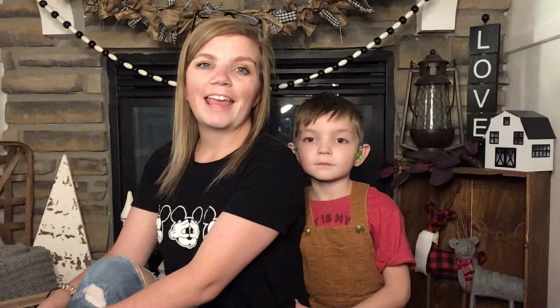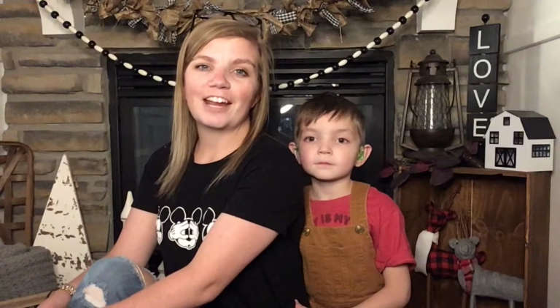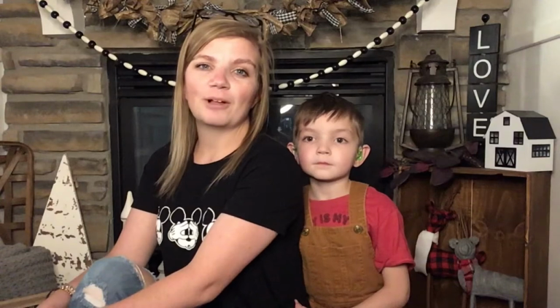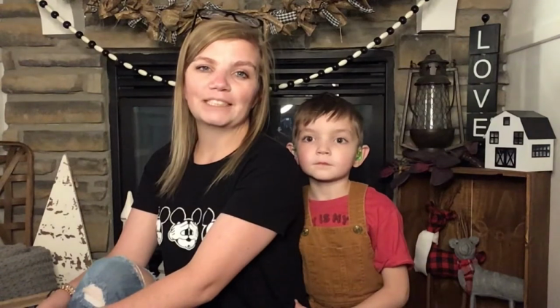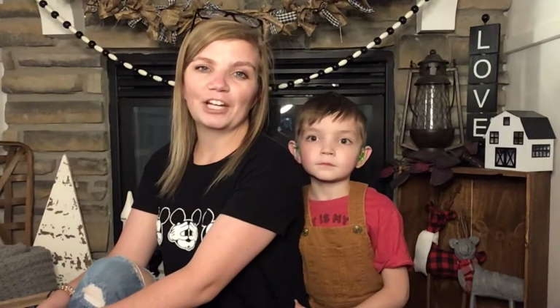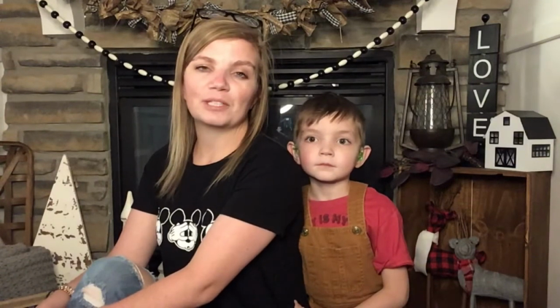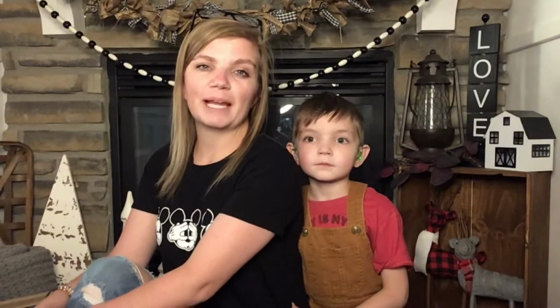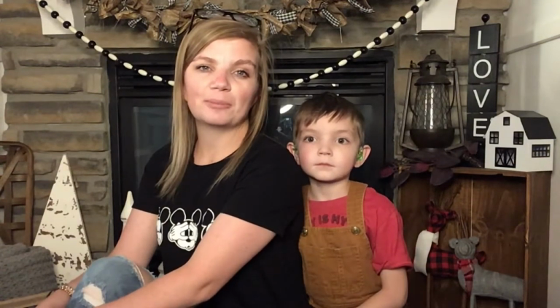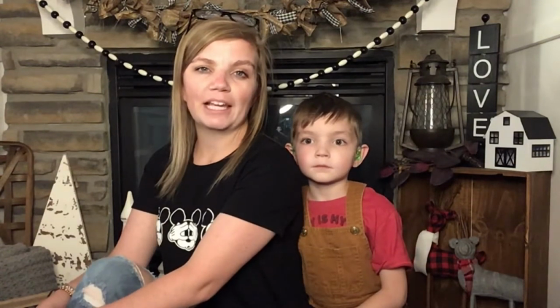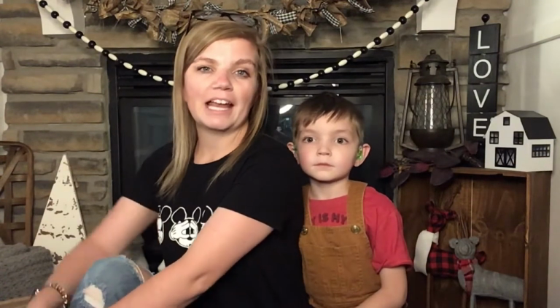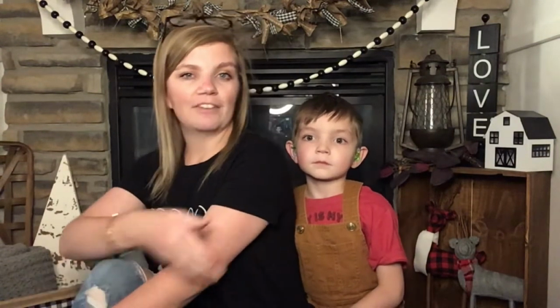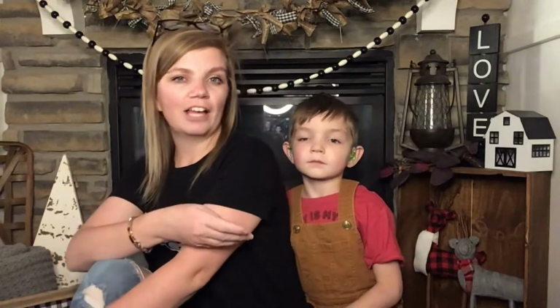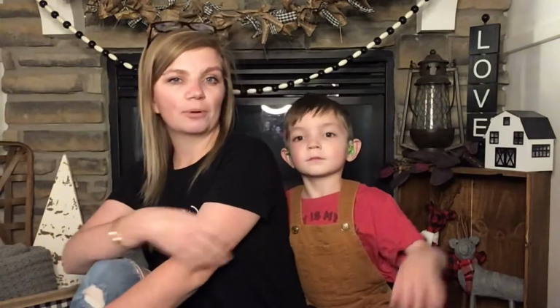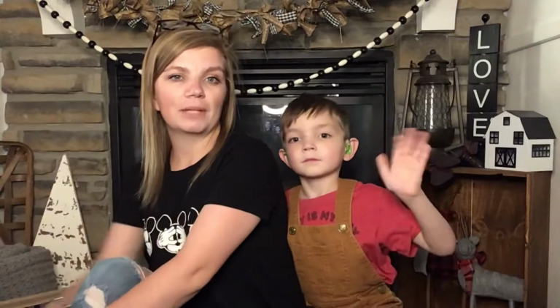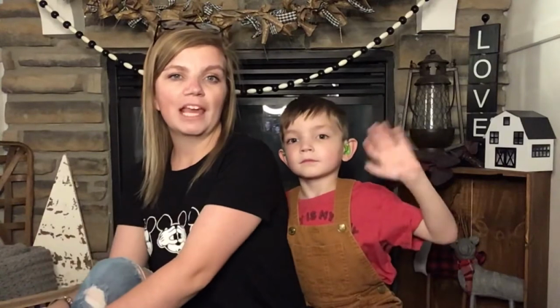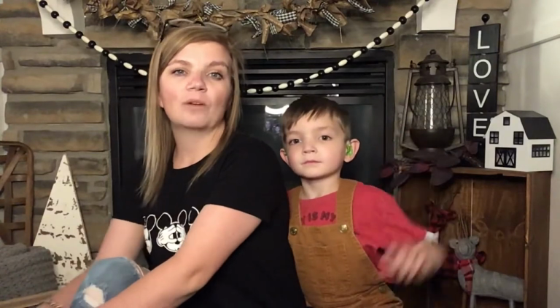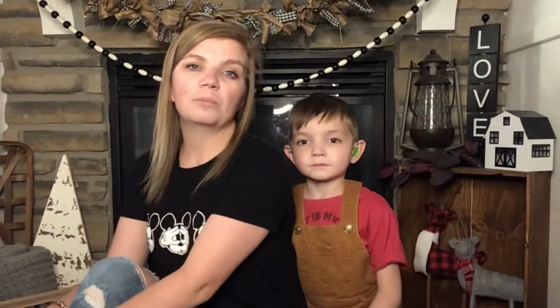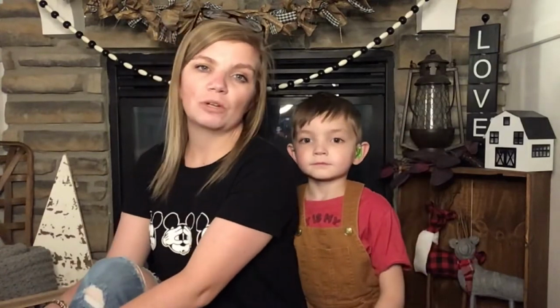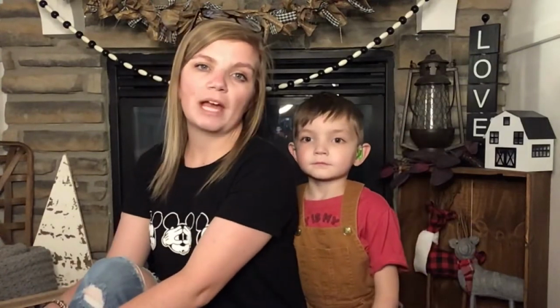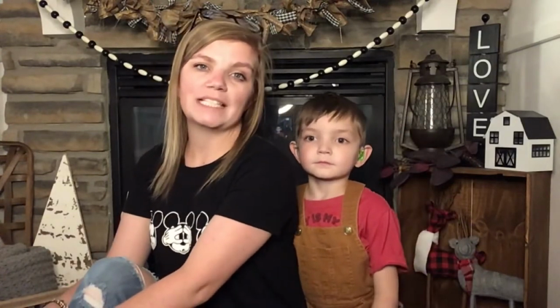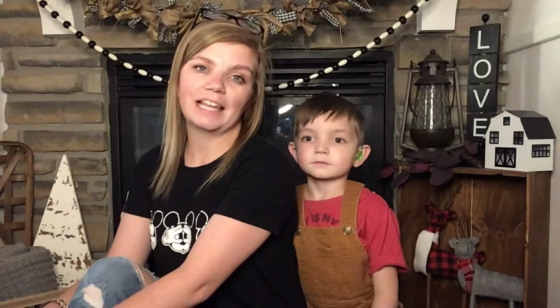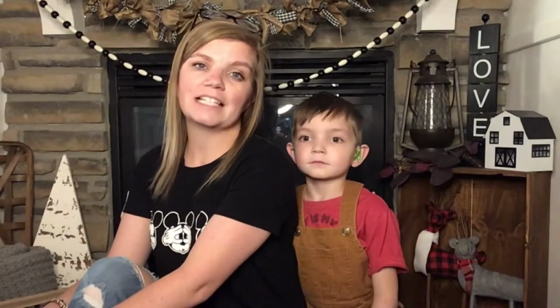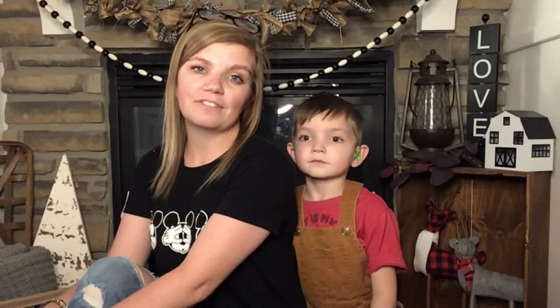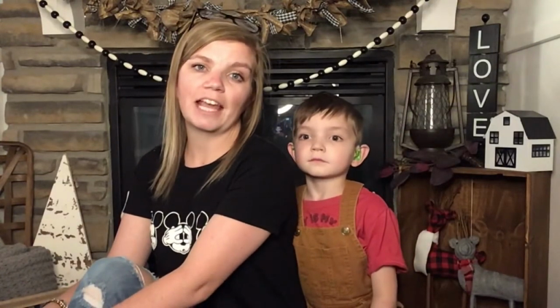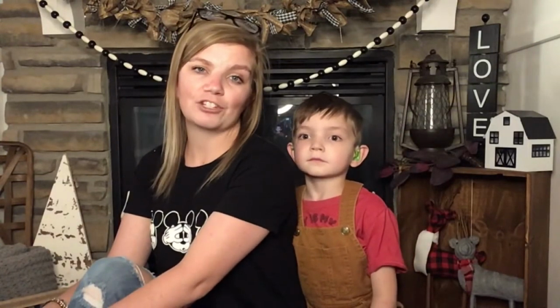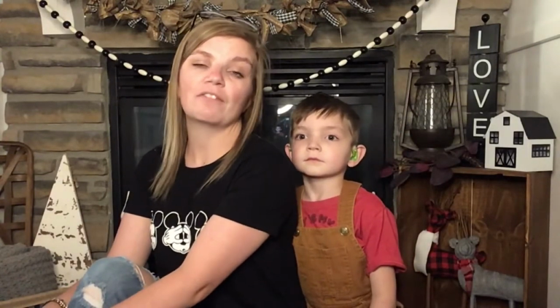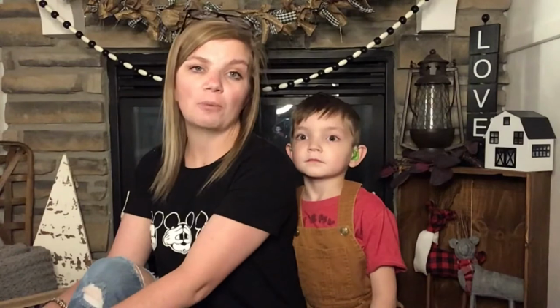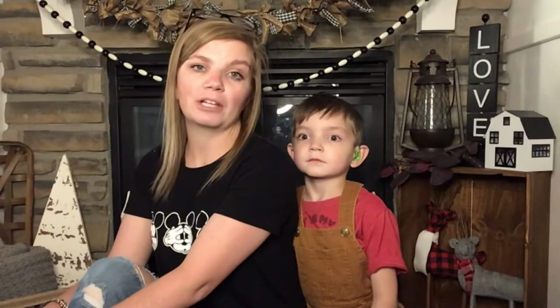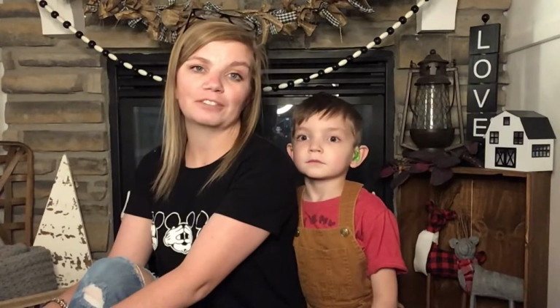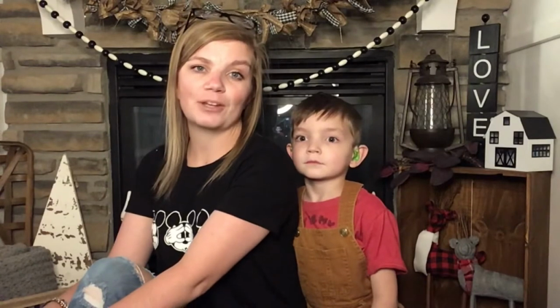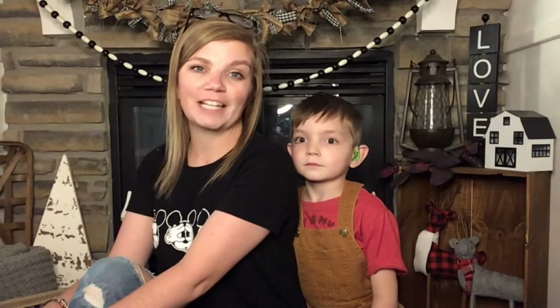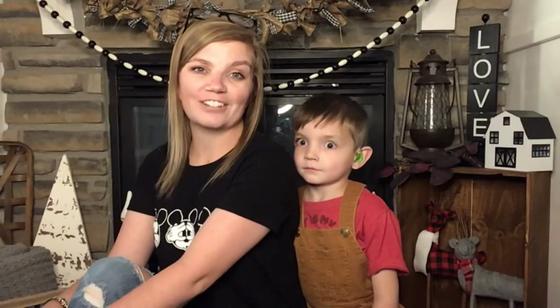Hey friends, welcome back to 100 Acre Woods. My name is Brittany and I have a little helper with me, and we will be showing you our Disneyland 65th Anniversary Funko Pop collection. So let's get started.